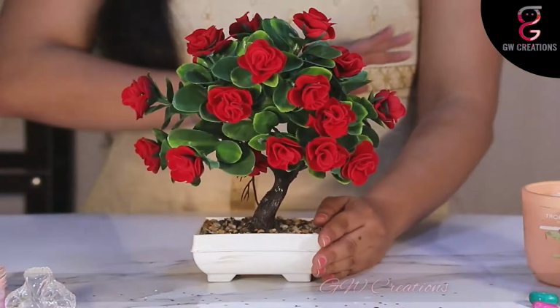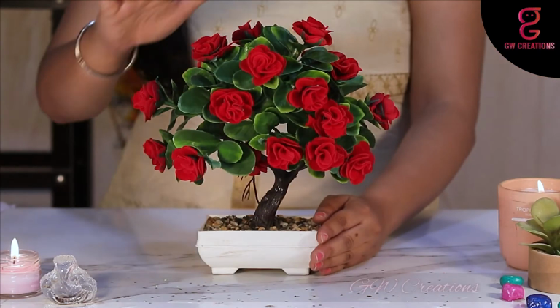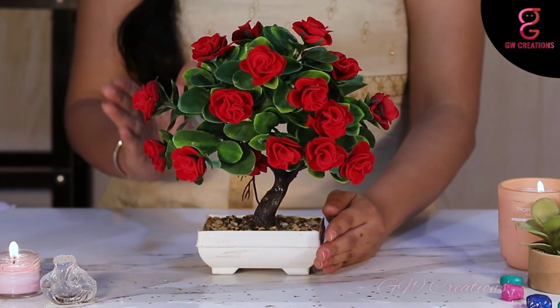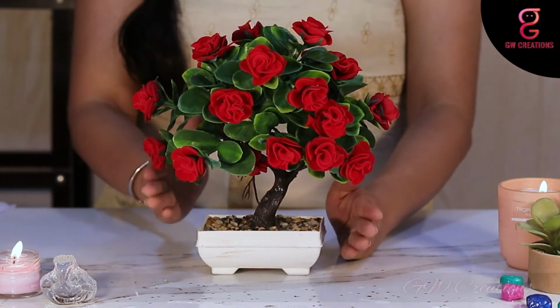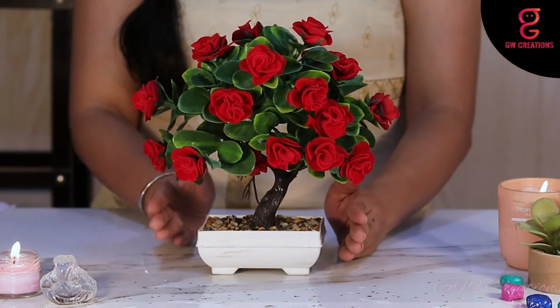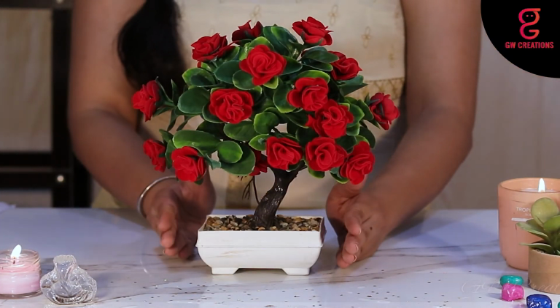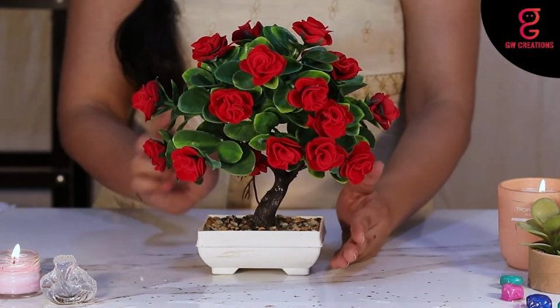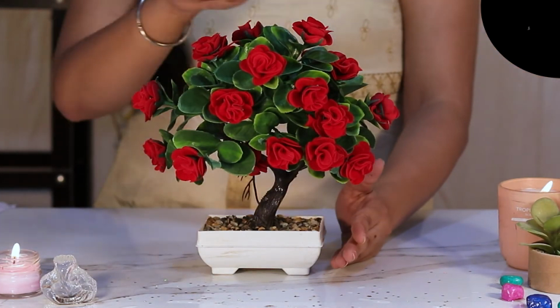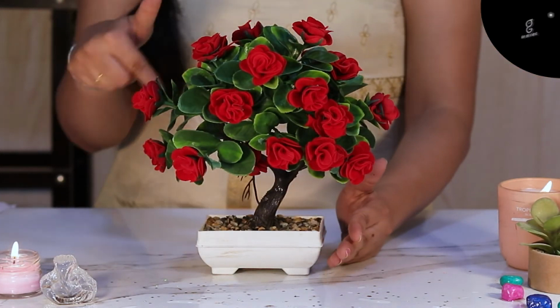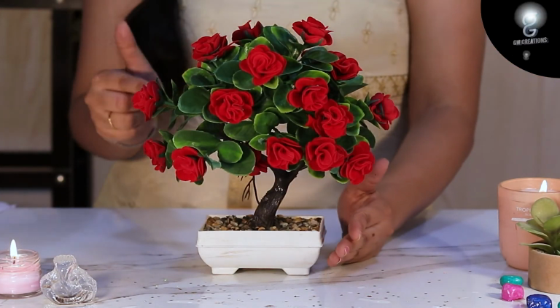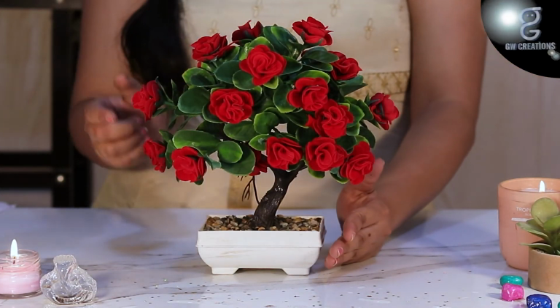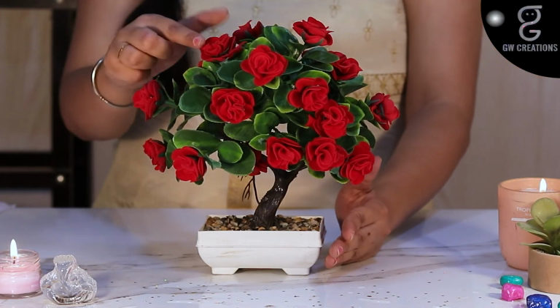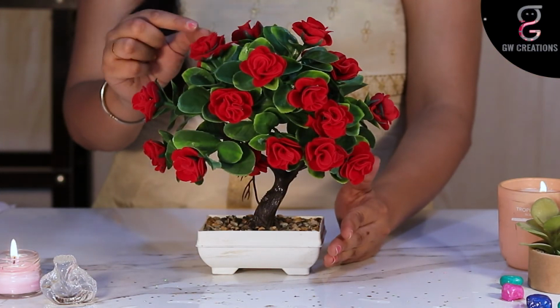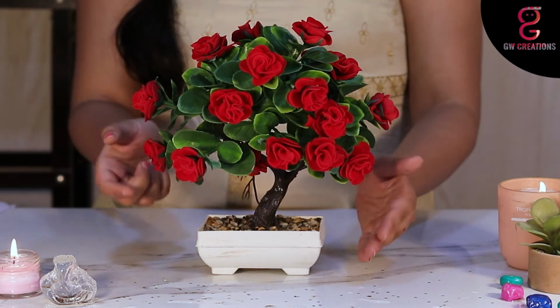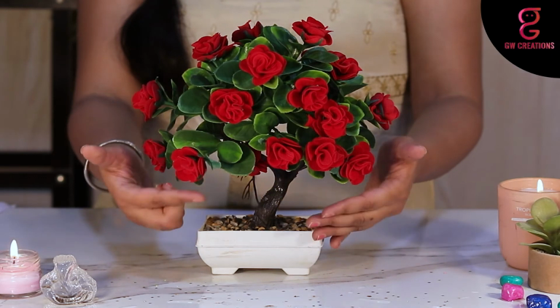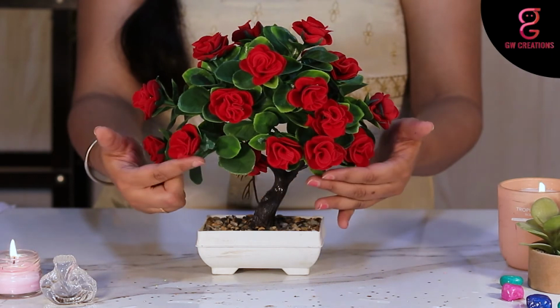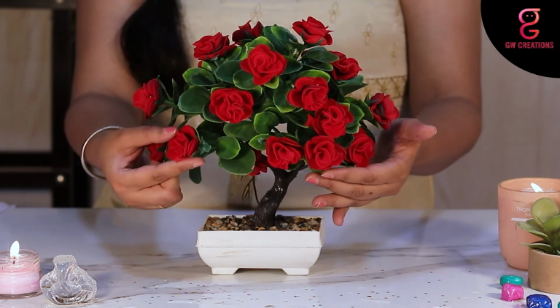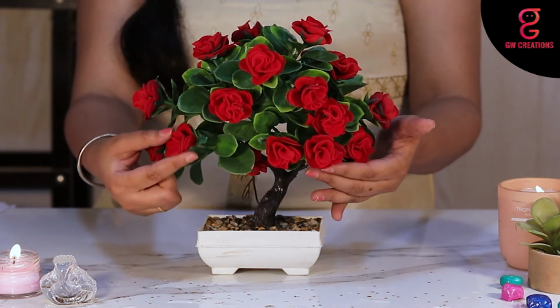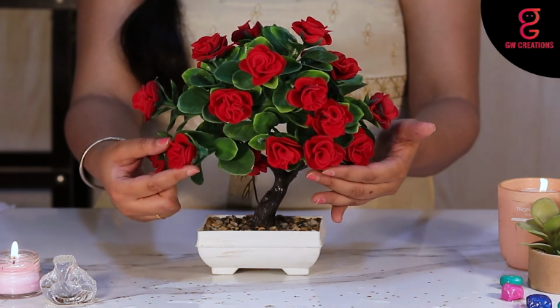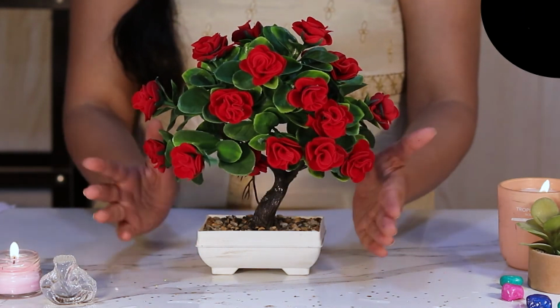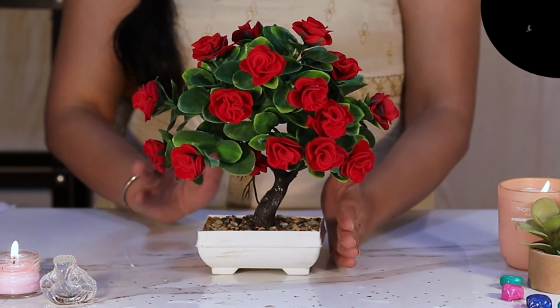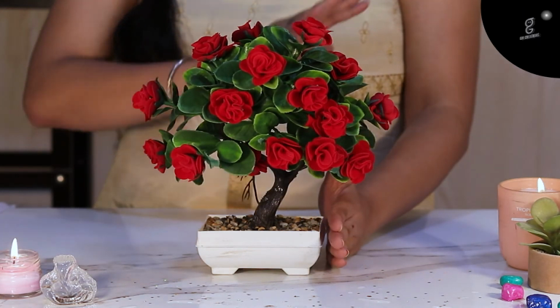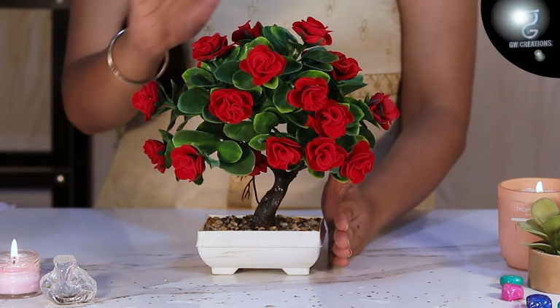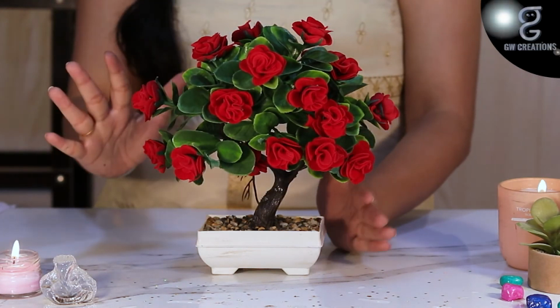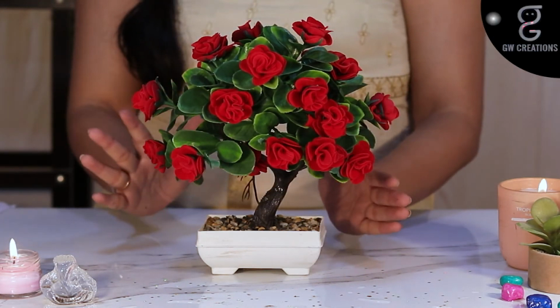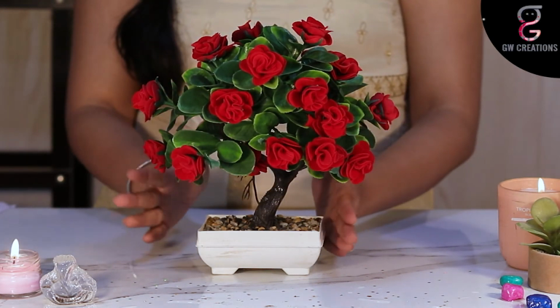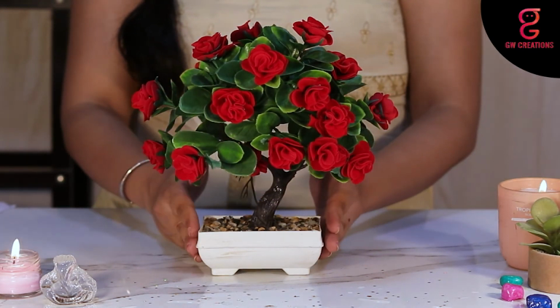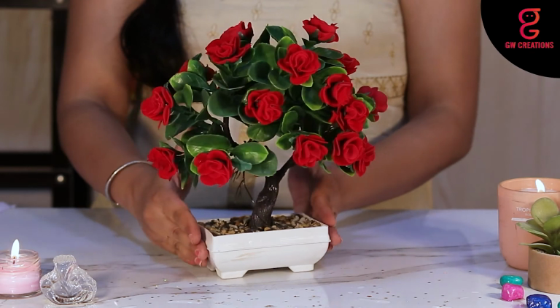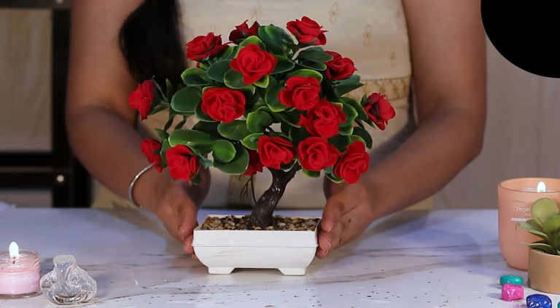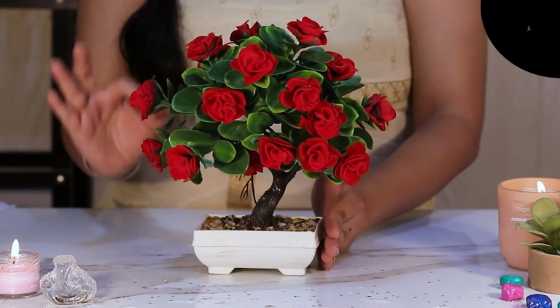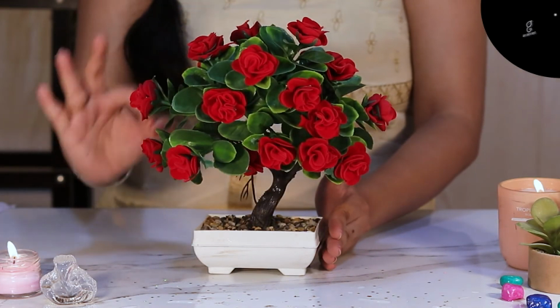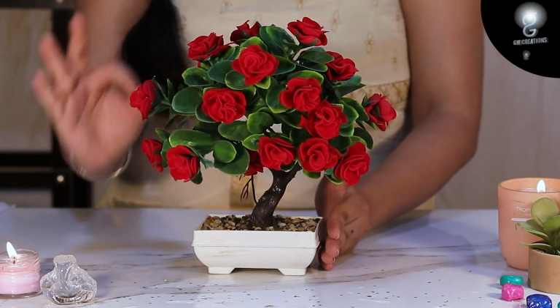Let's learn about the bonsai plant. This bonsai plant has green leaves with mesmerizing red roses which can bring a more romantic atmosphere and put people in a good mood during the day.